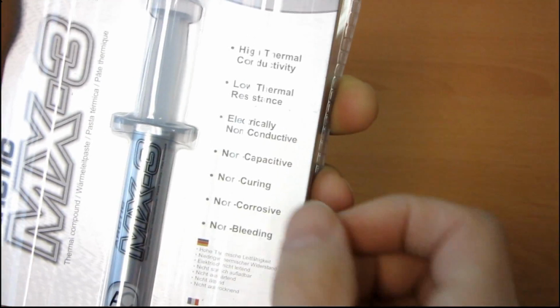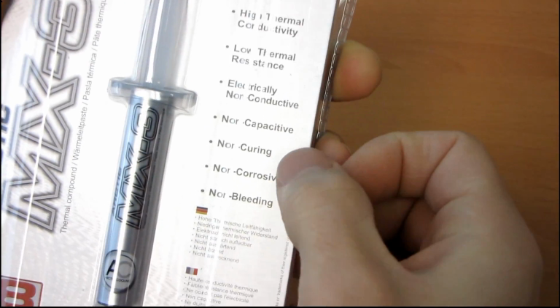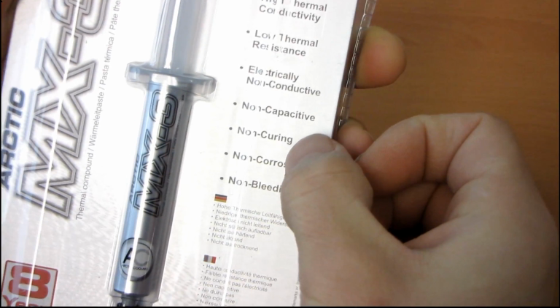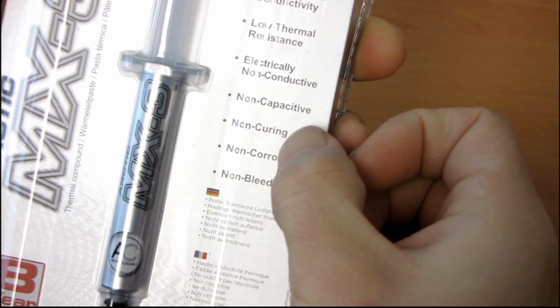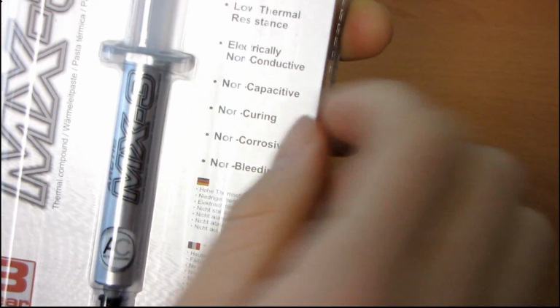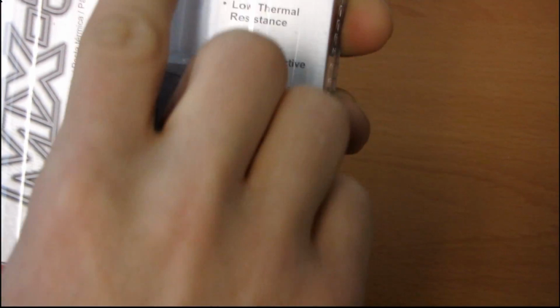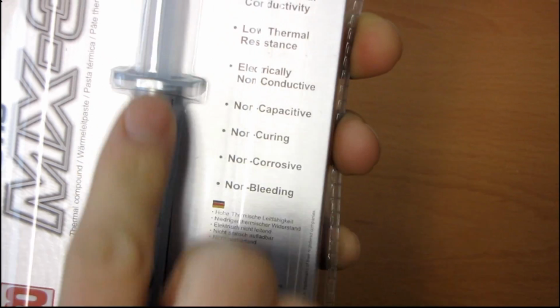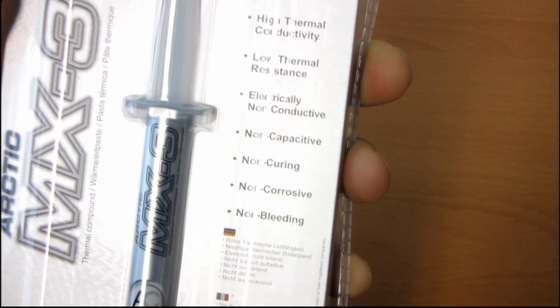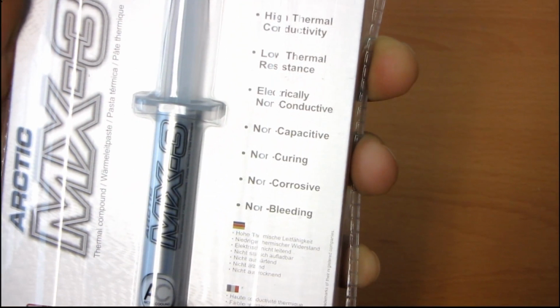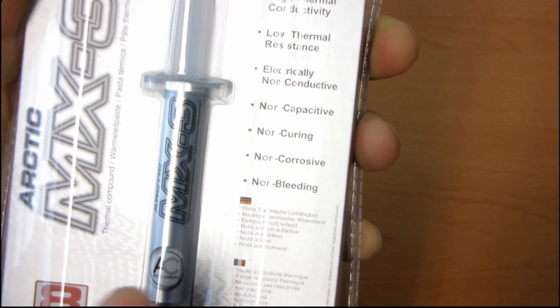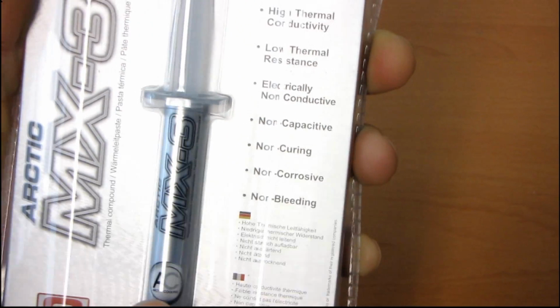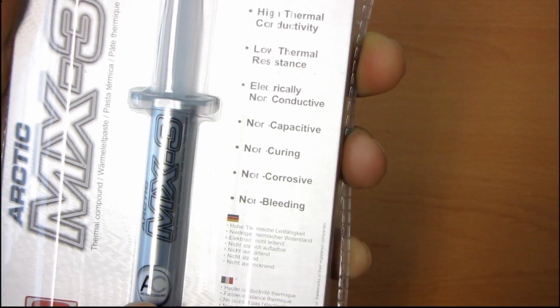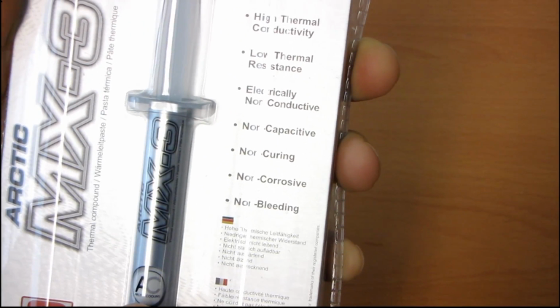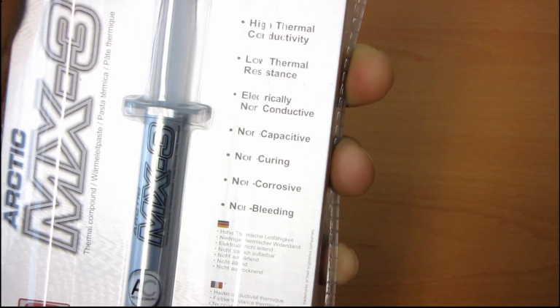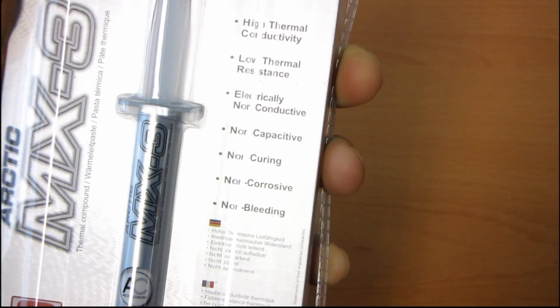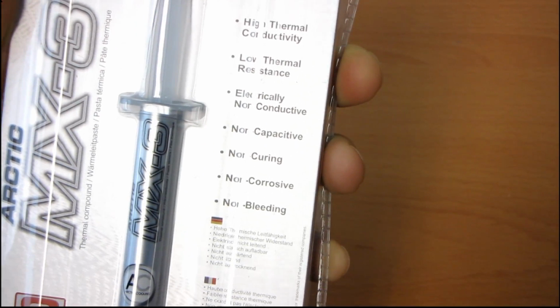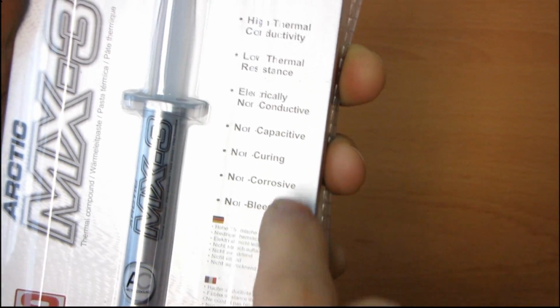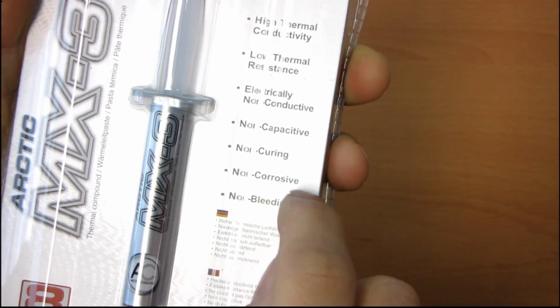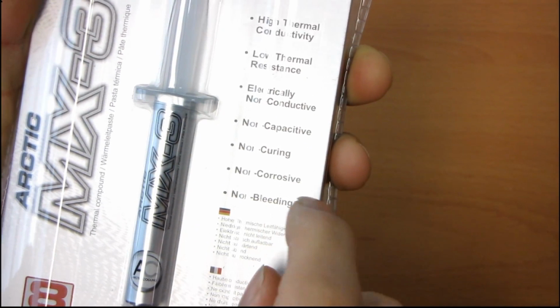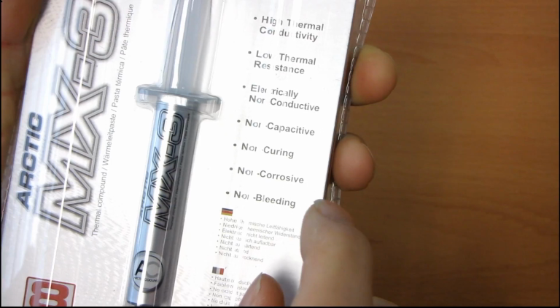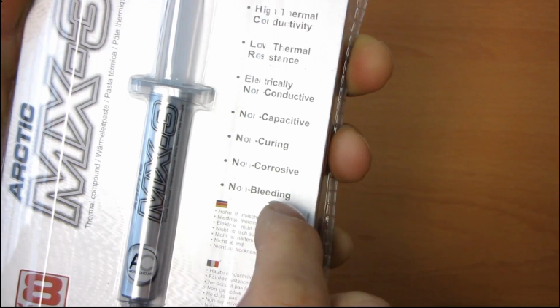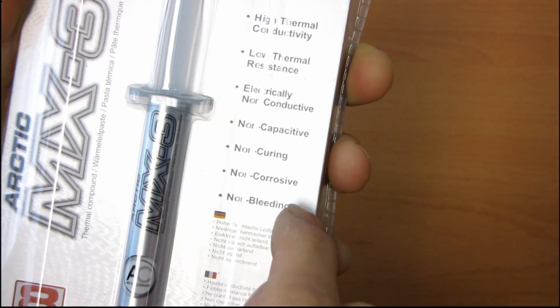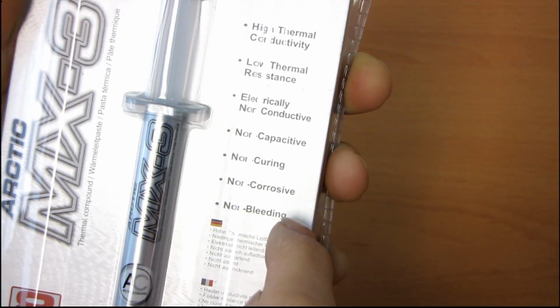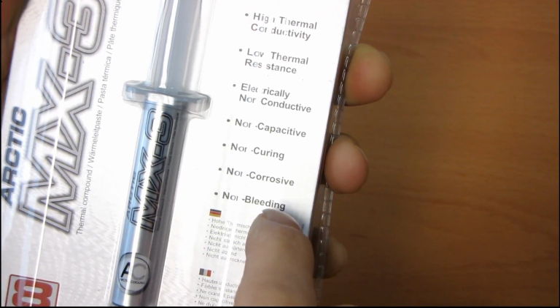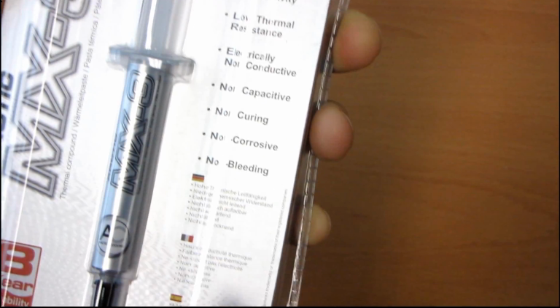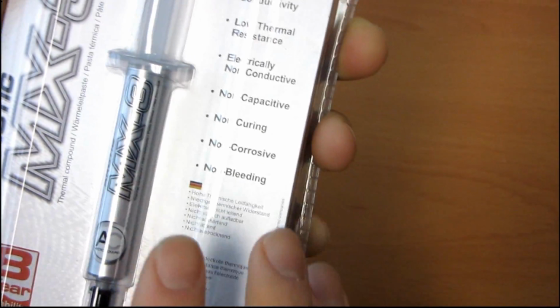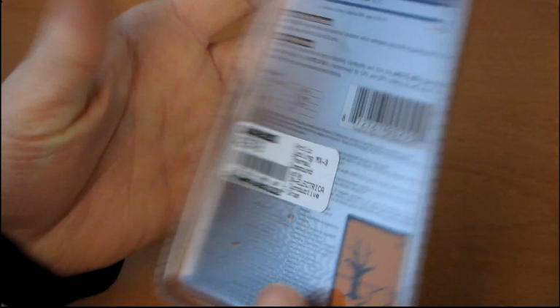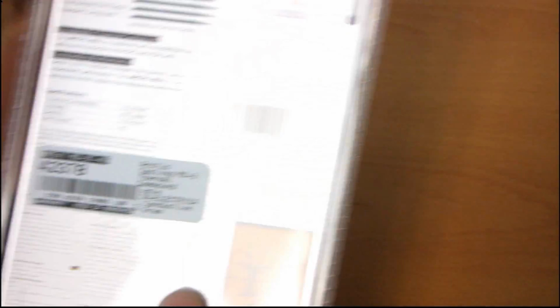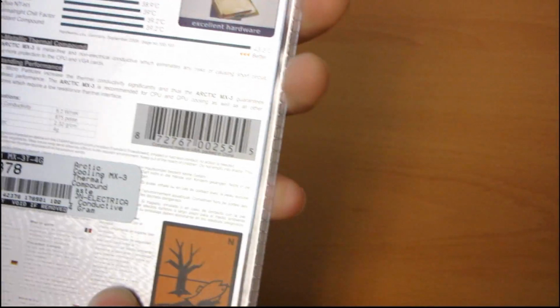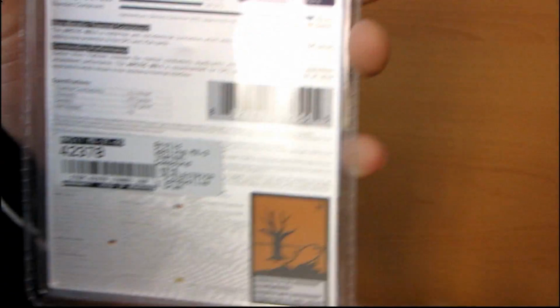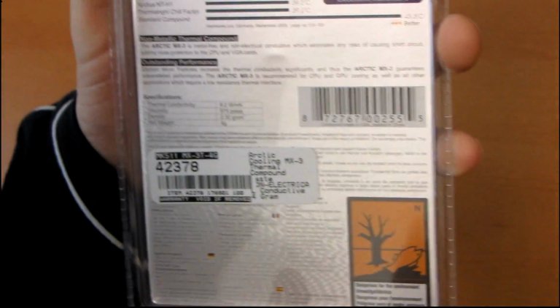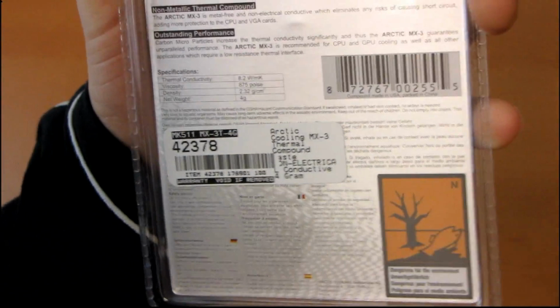It is non-curing, which means it is working up to its full potential immediately. Unlike some competing thermal compounds, it is non-corrosive and non-bleeding. I'm not sure how either of those are particularly relevant, but it's all good.